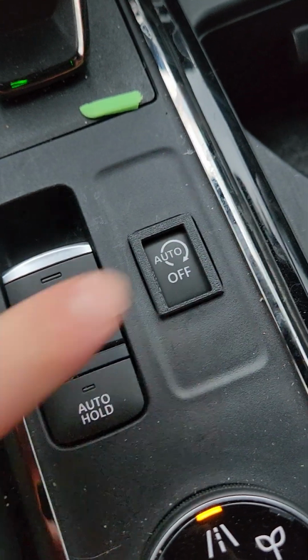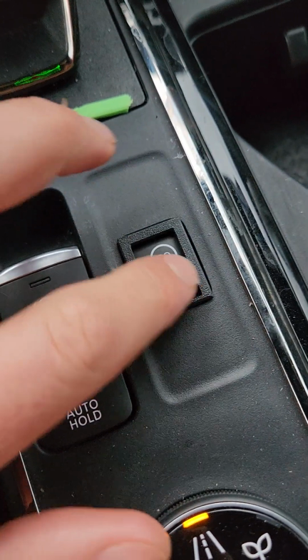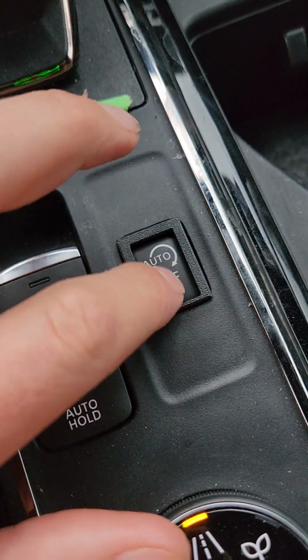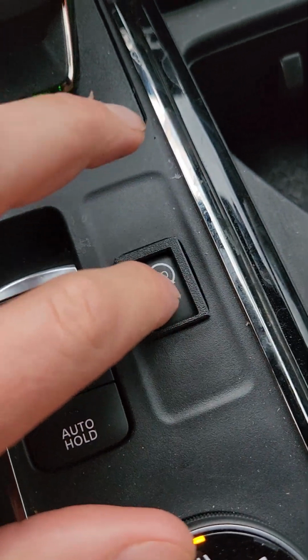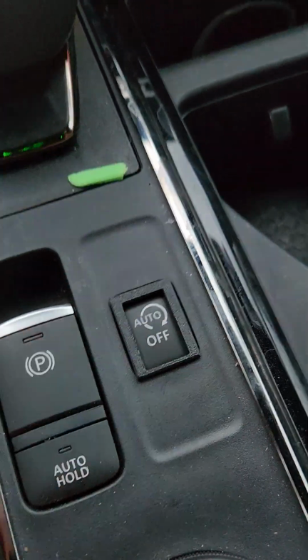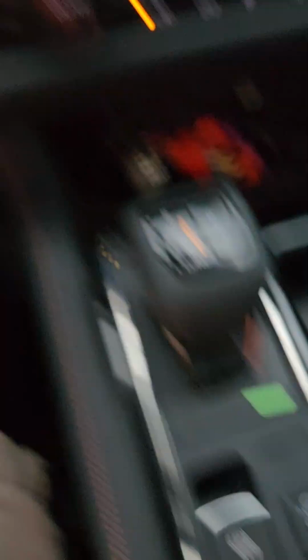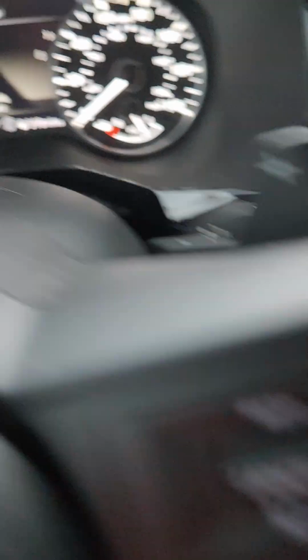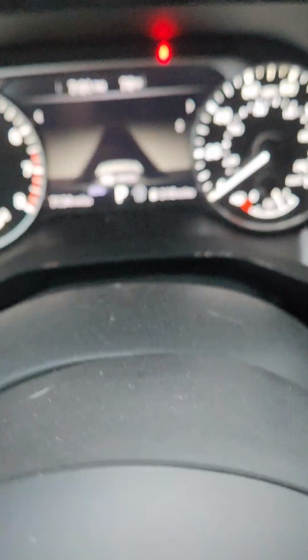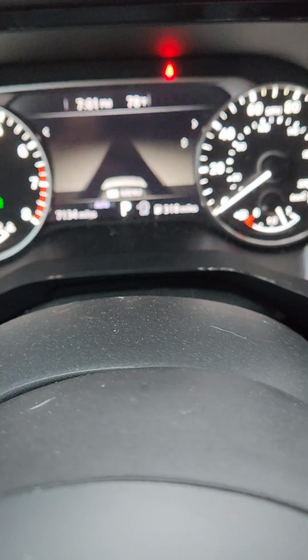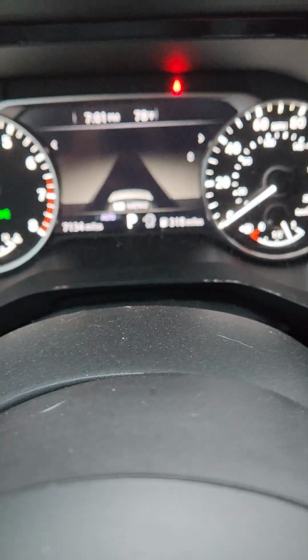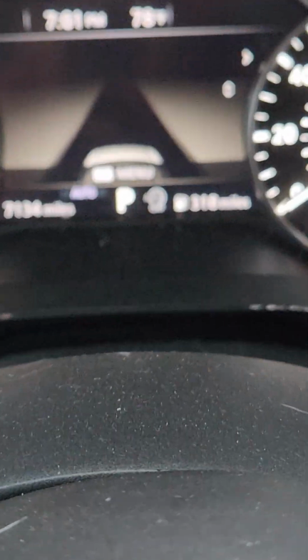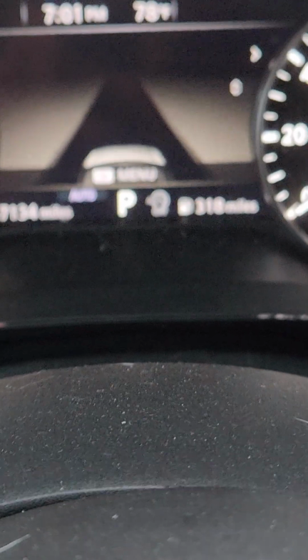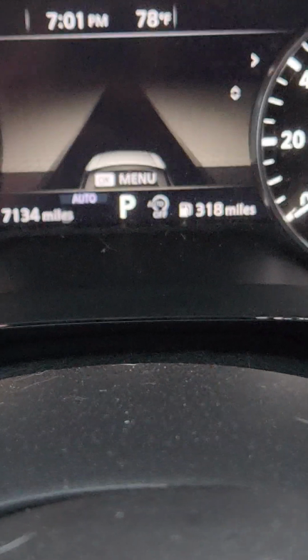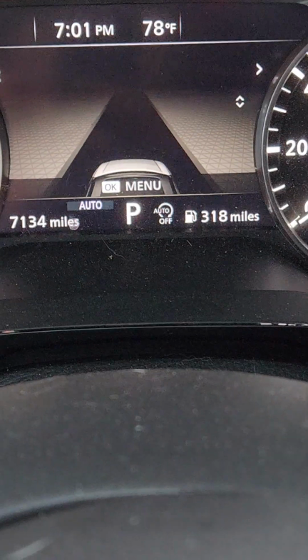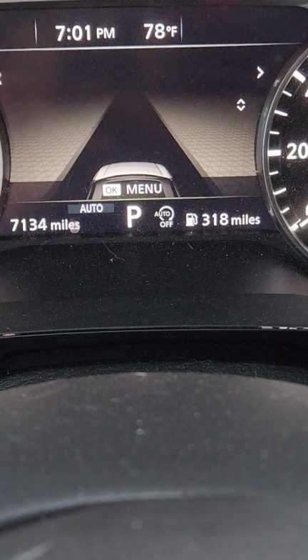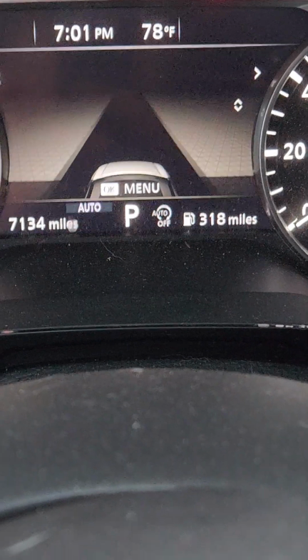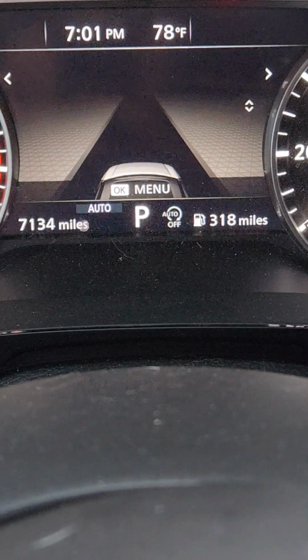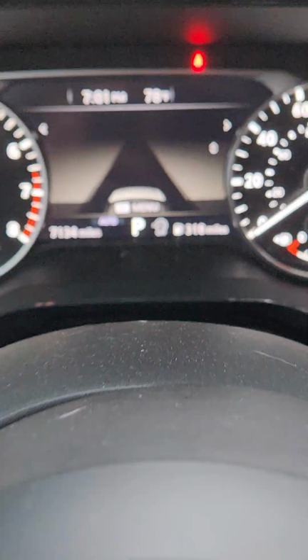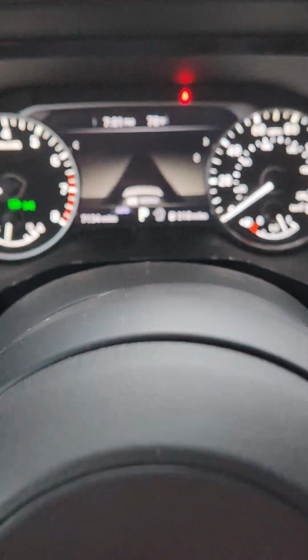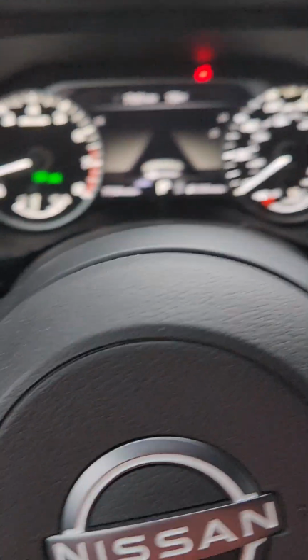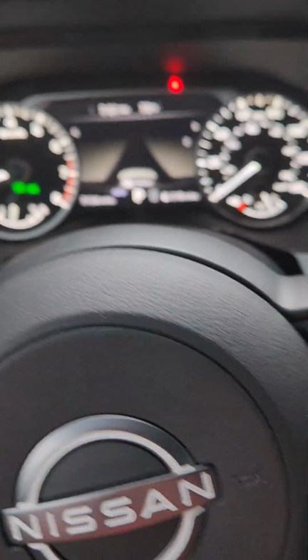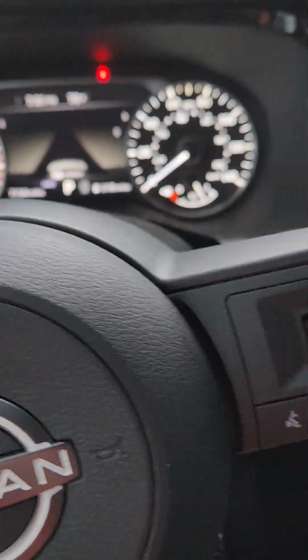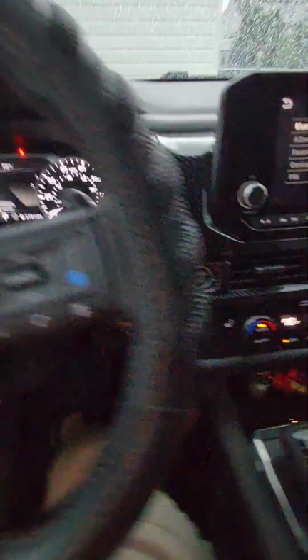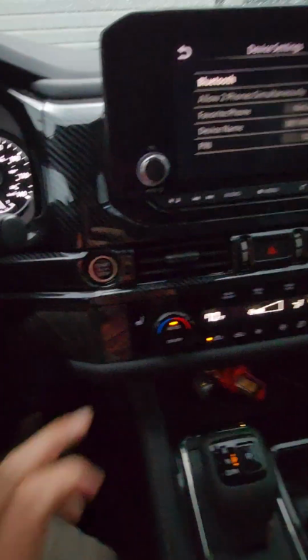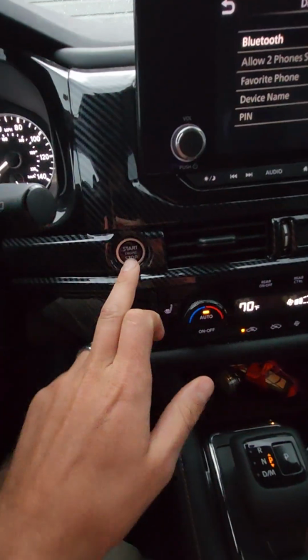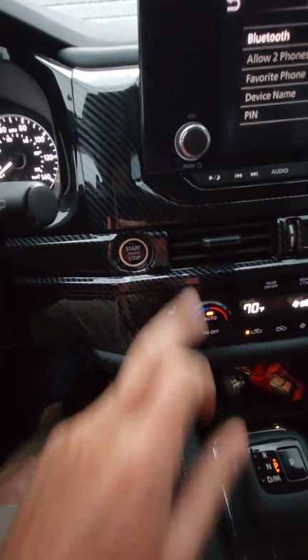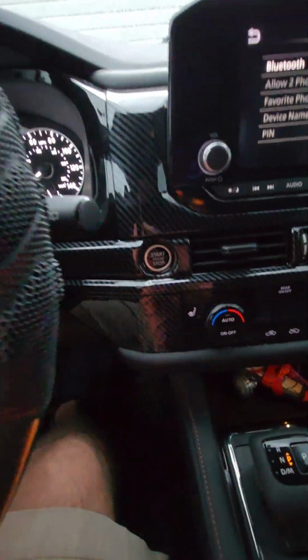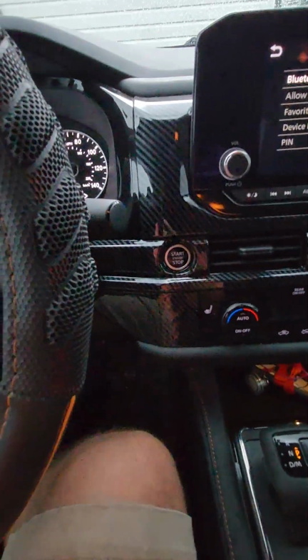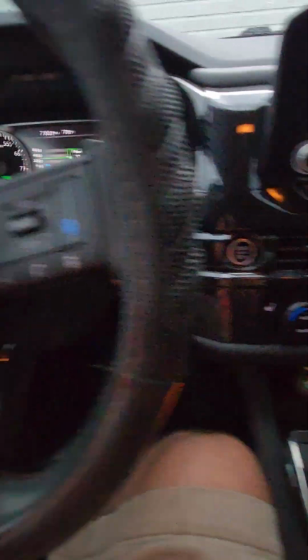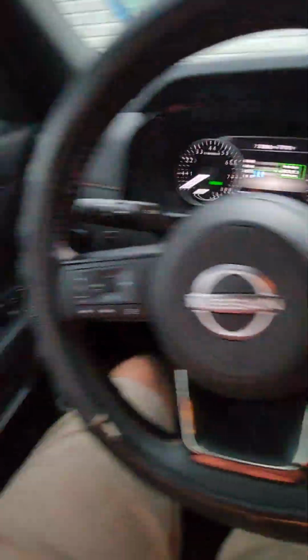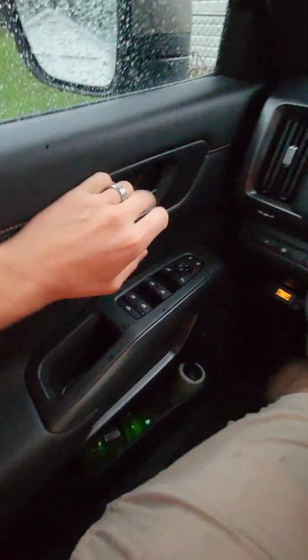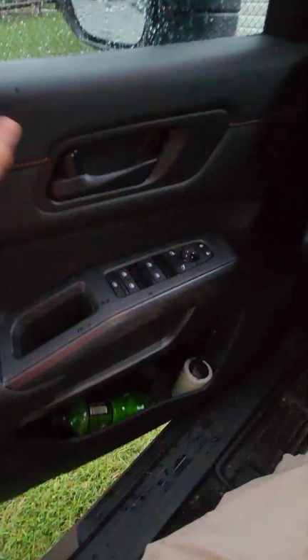And you can see this button doesn't move anymore, and that on-off status is still off. Now what happens if you turn the car off? Everybody wants to know that — let's turn the car off. I'll even open the car door.